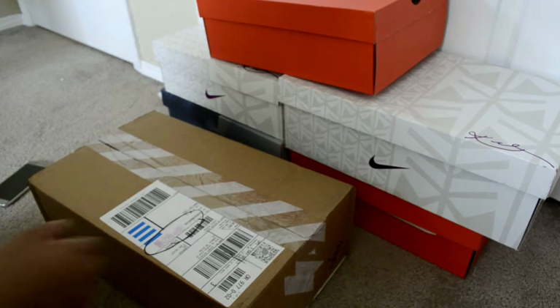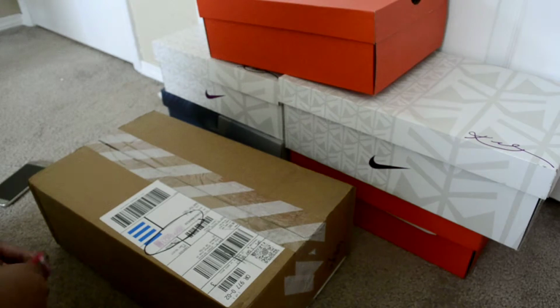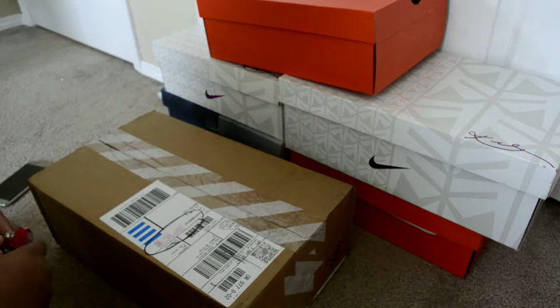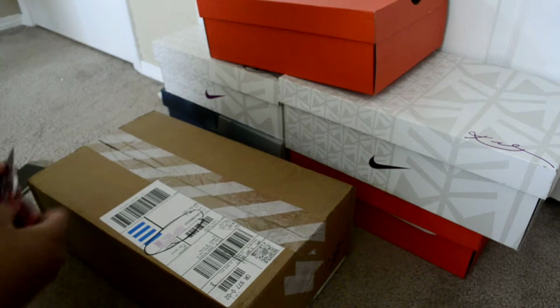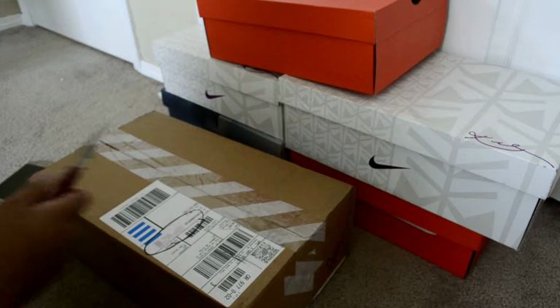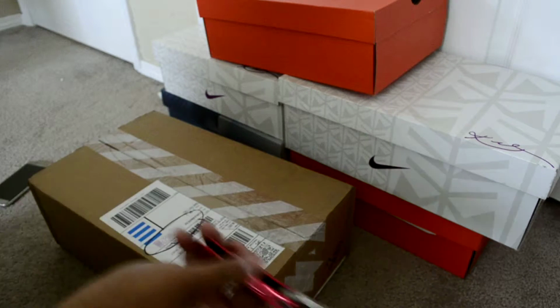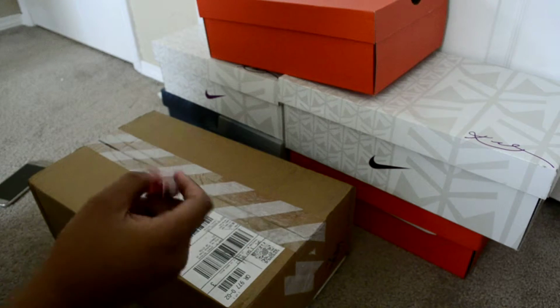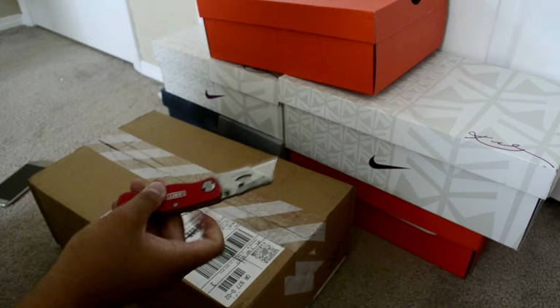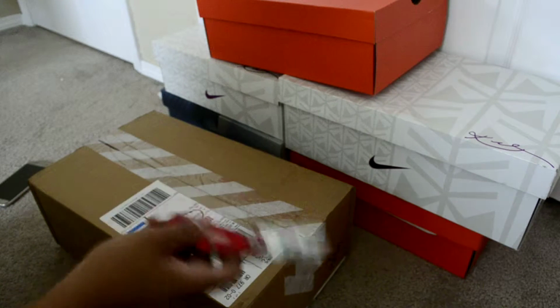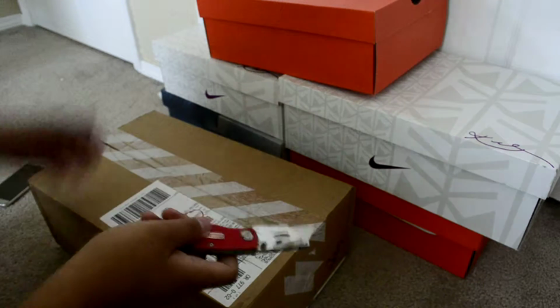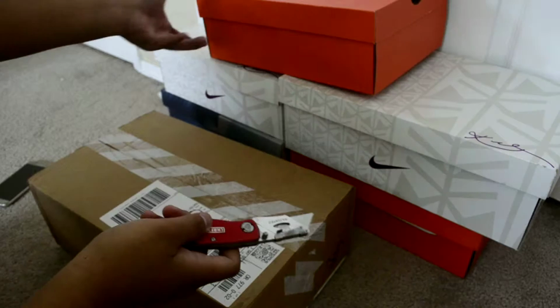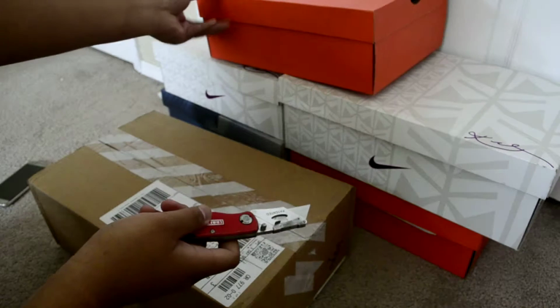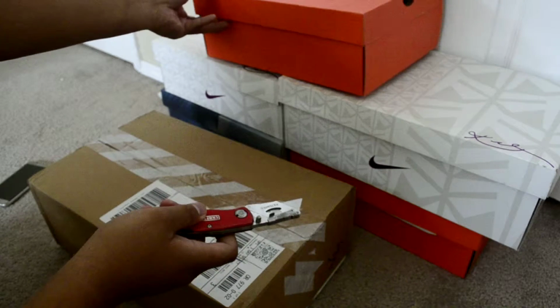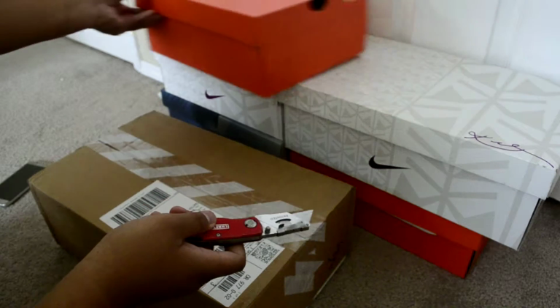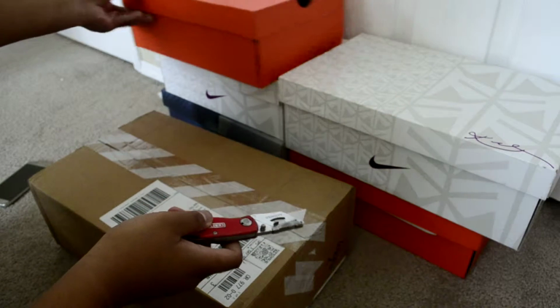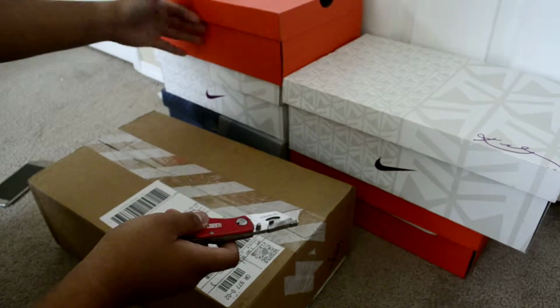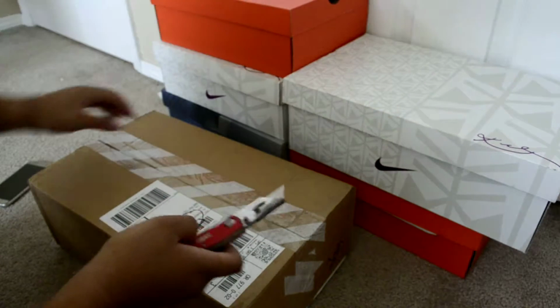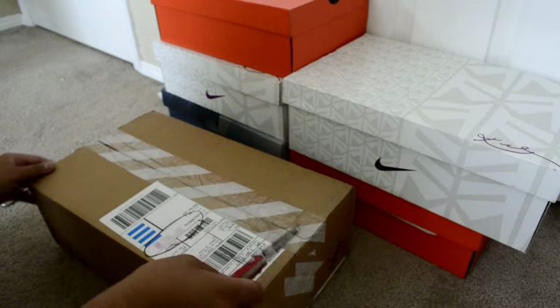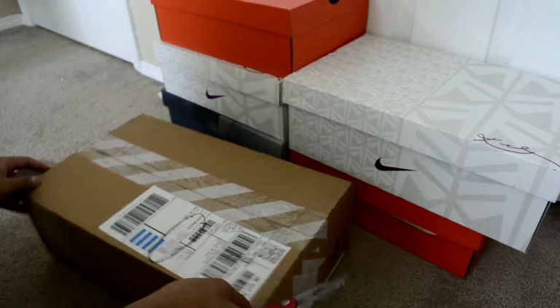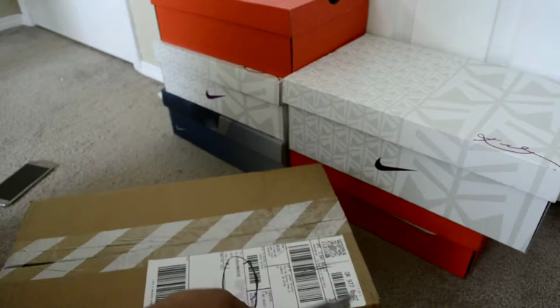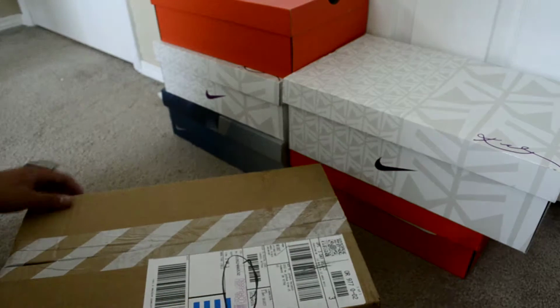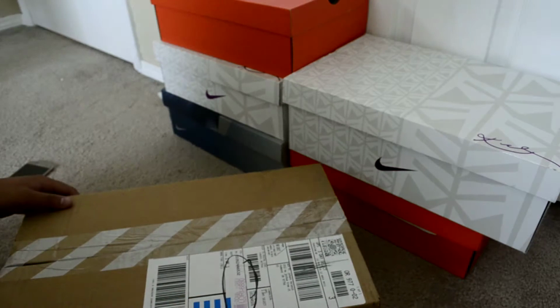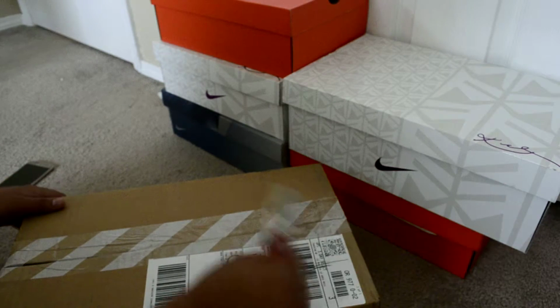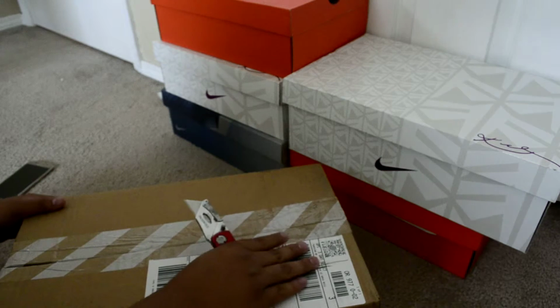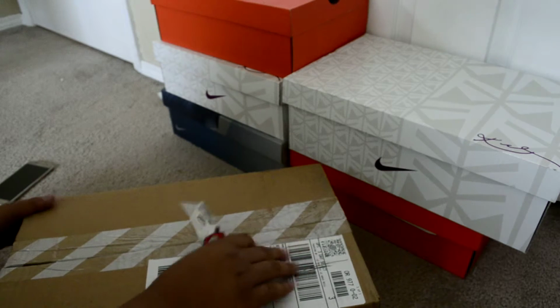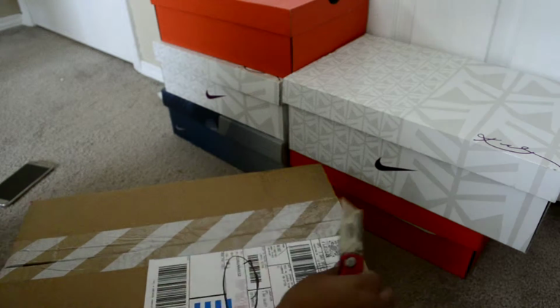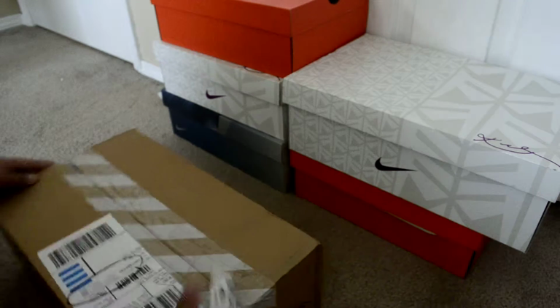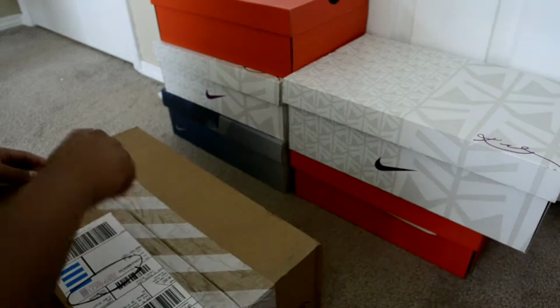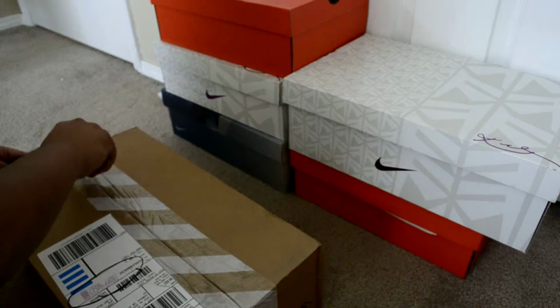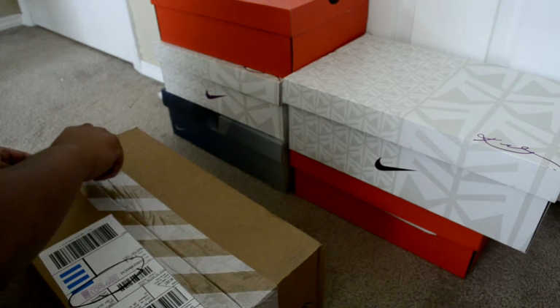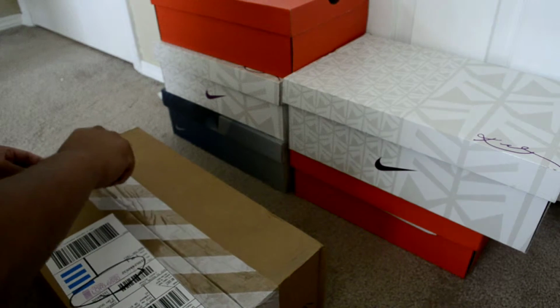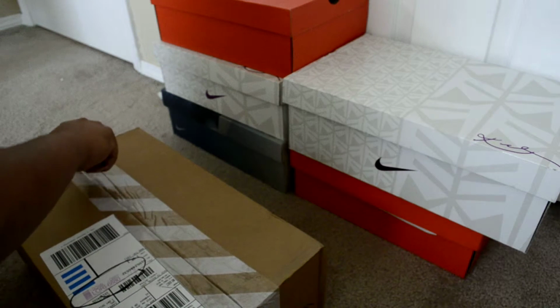Alright, hey guys, today we have a package from Nike, as I told you yesterday. I'm just going to get a package in today. So it's three days, let's open it up.